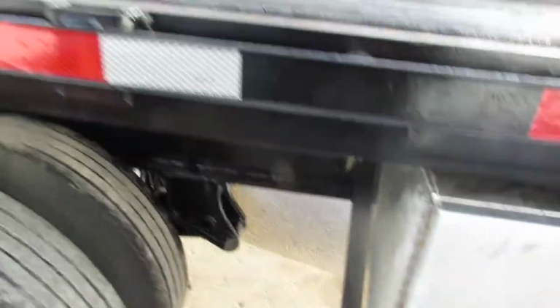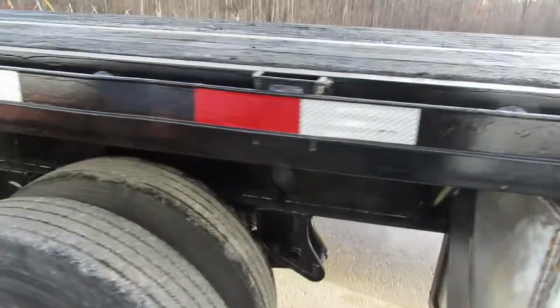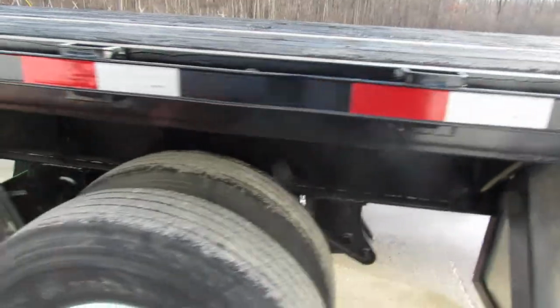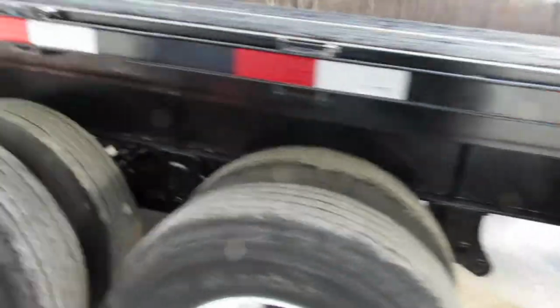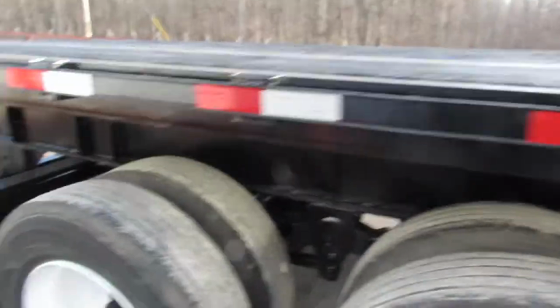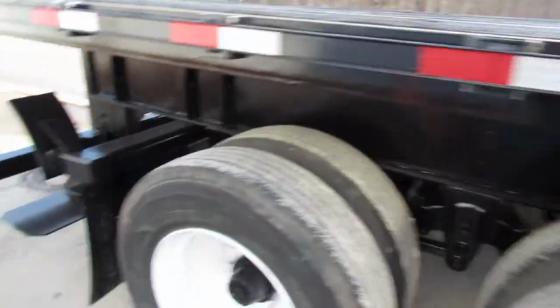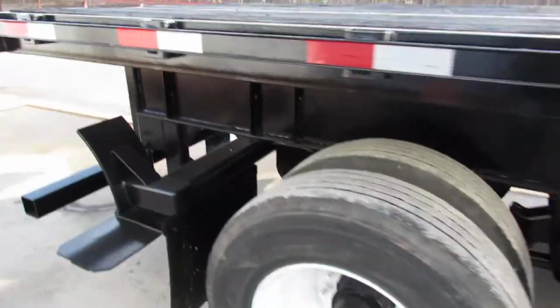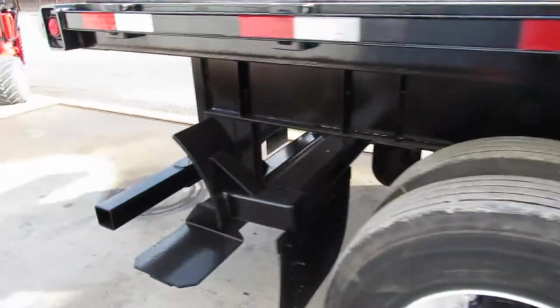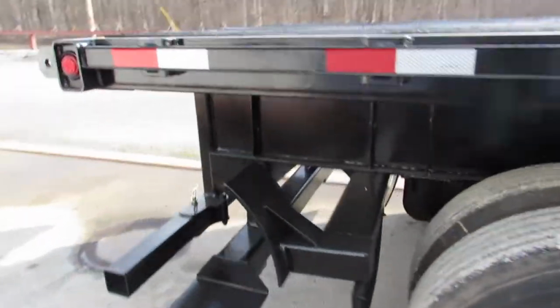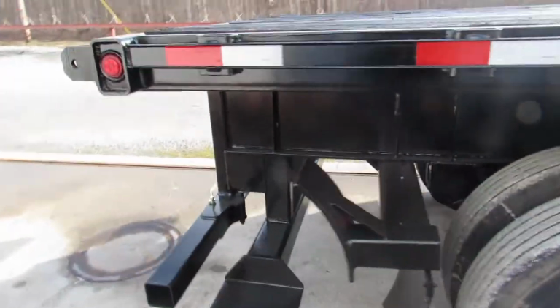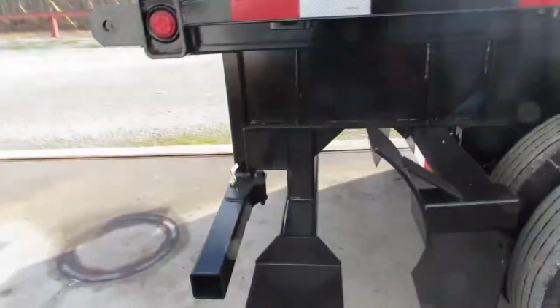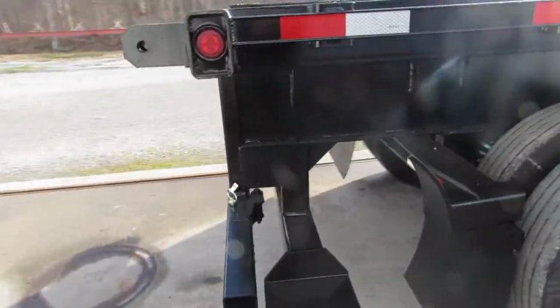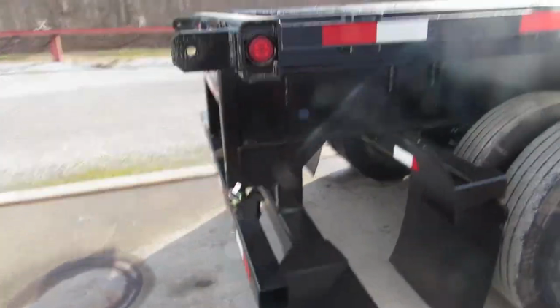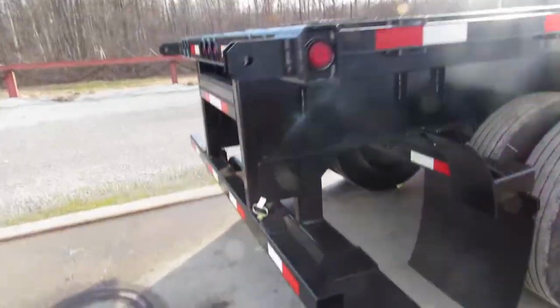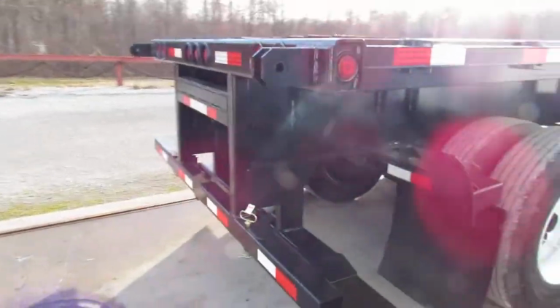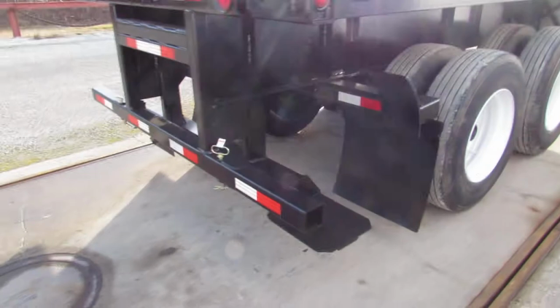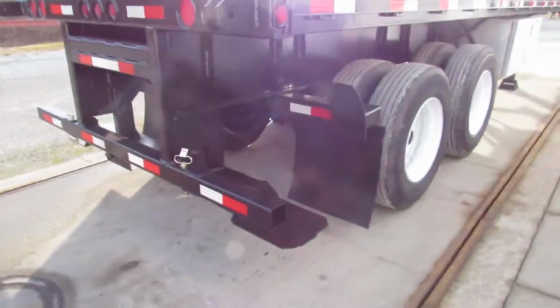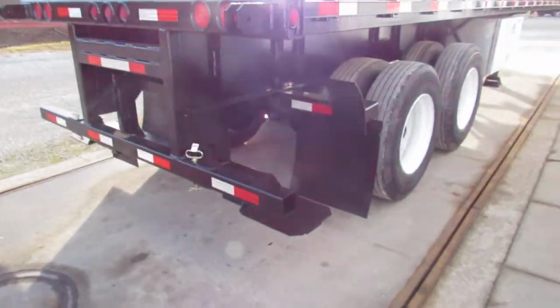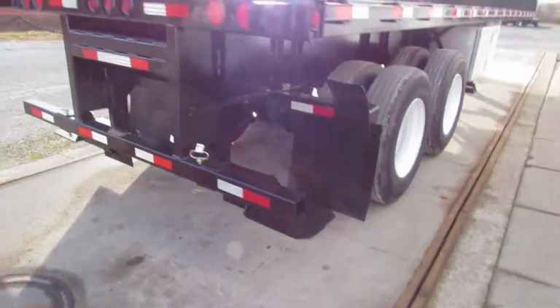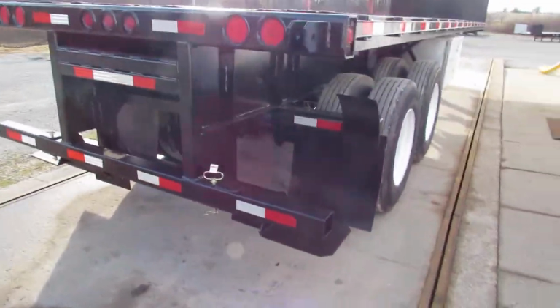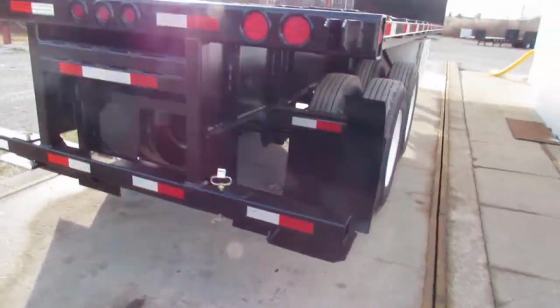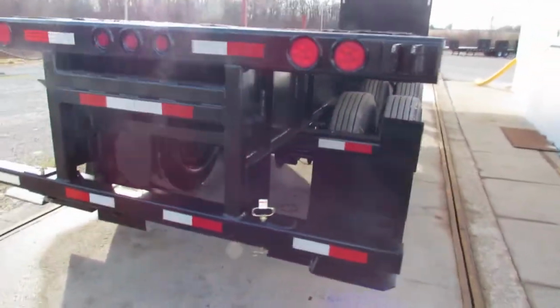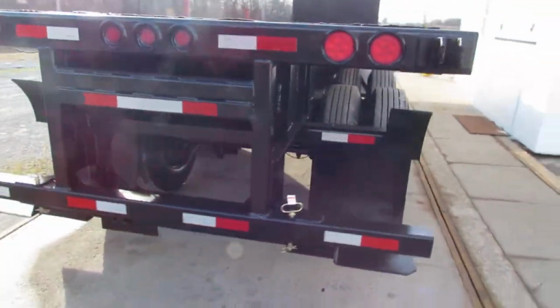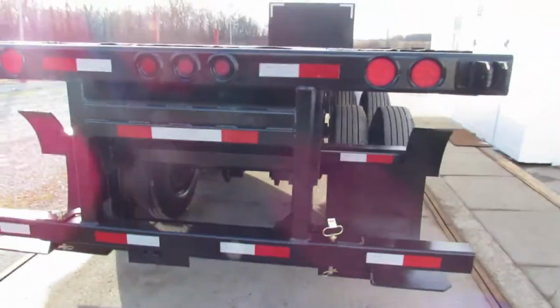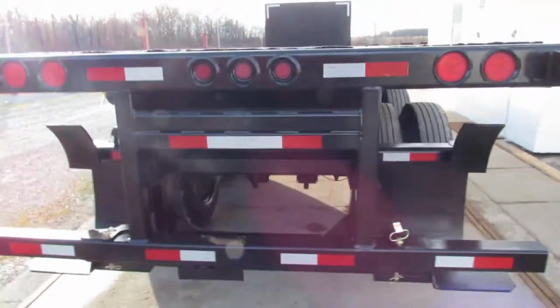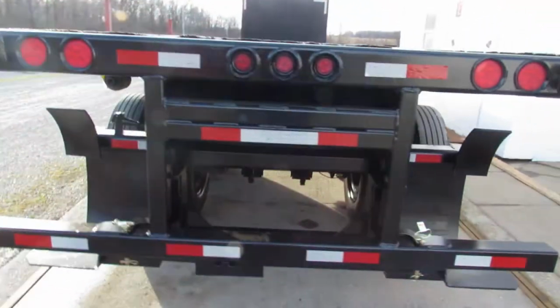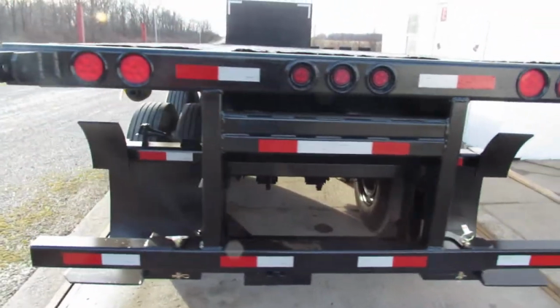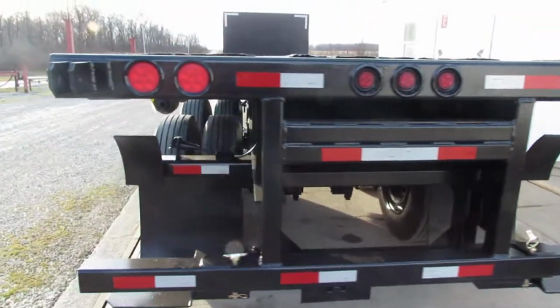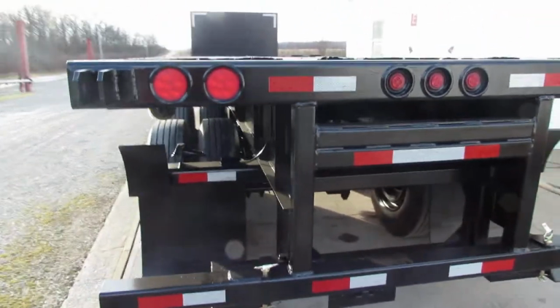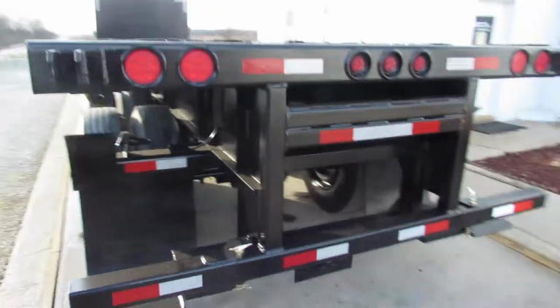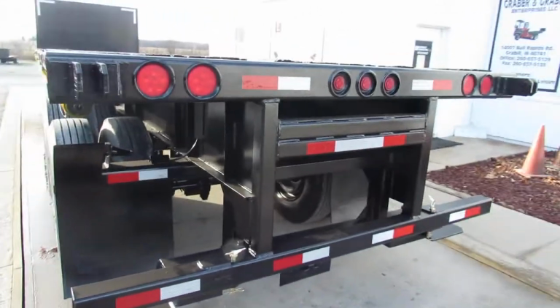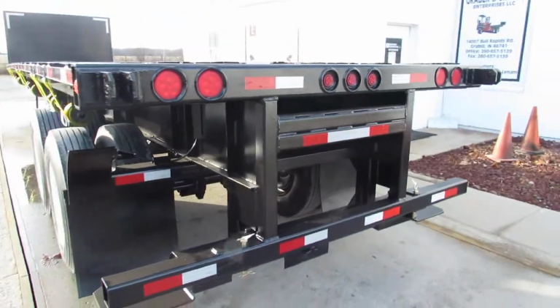As we come to the back of the unit, folks, this 32 foot 96 inch wide Clark 2014 has been set up for a Moffitt mount kit.